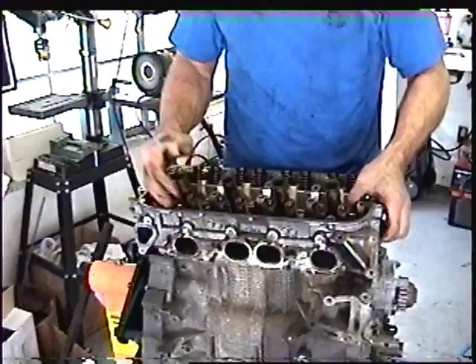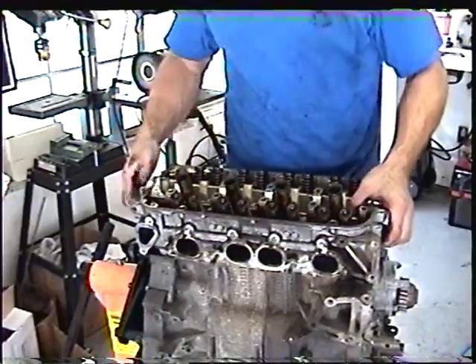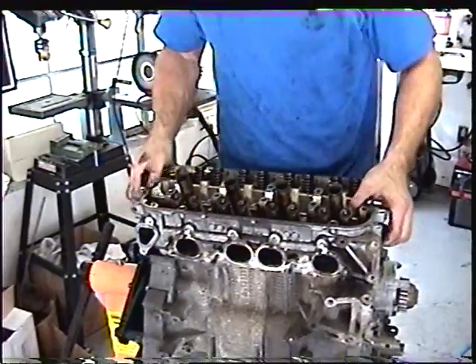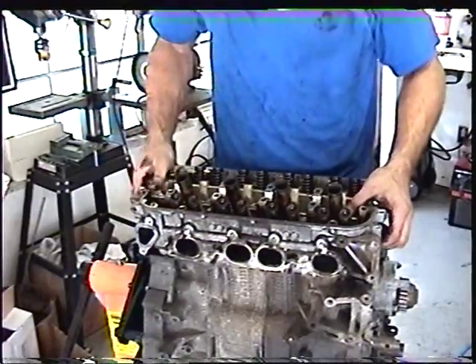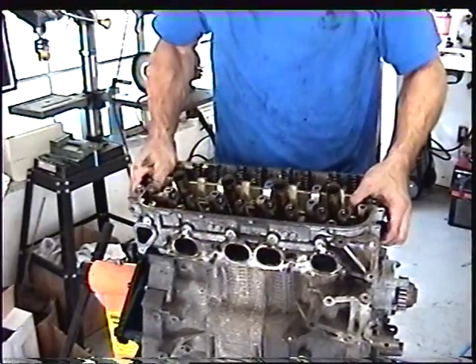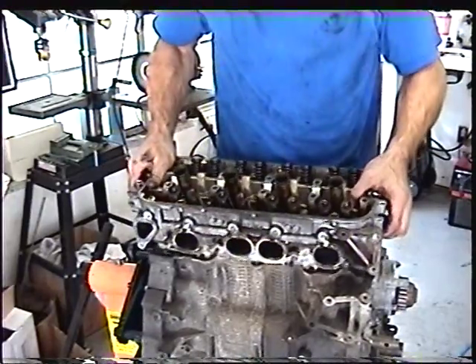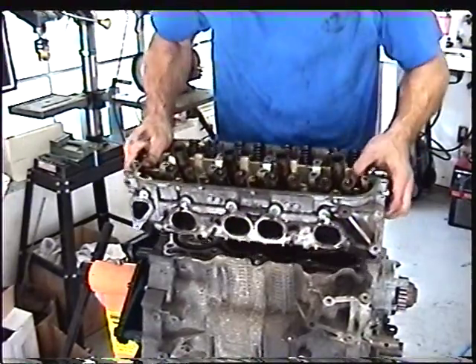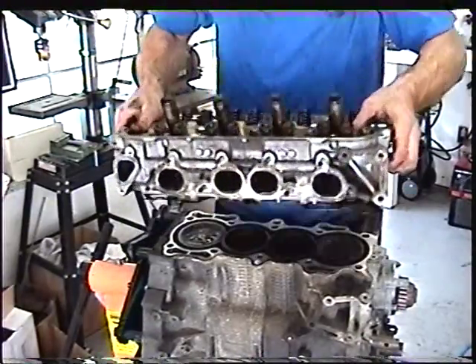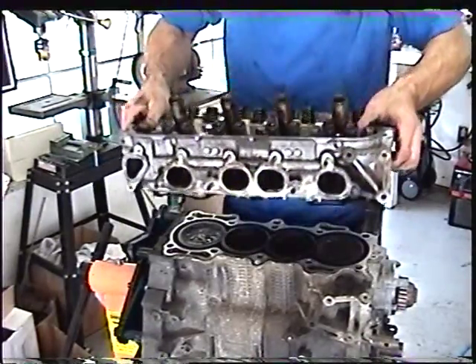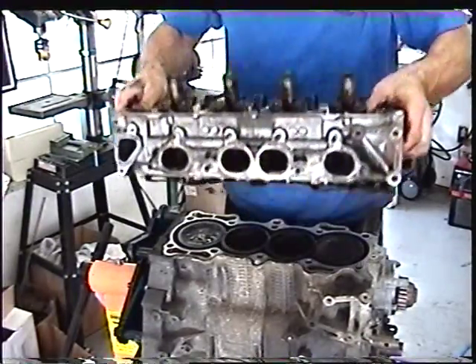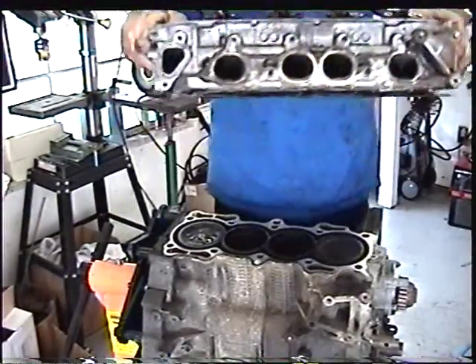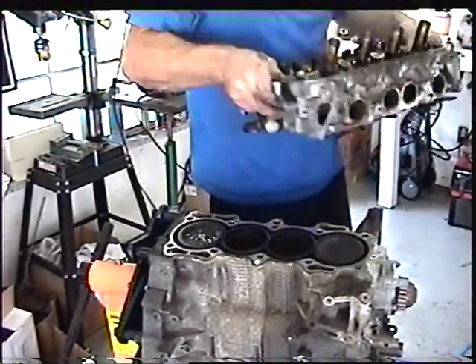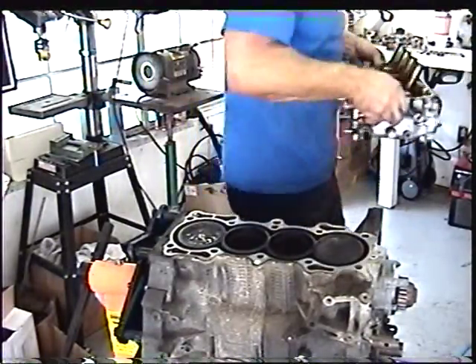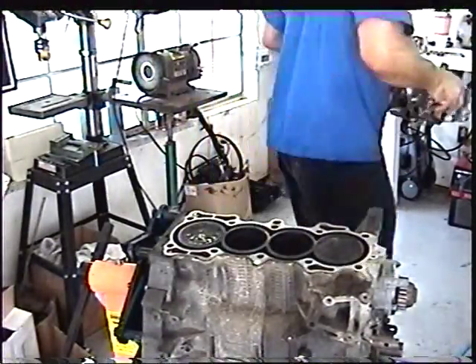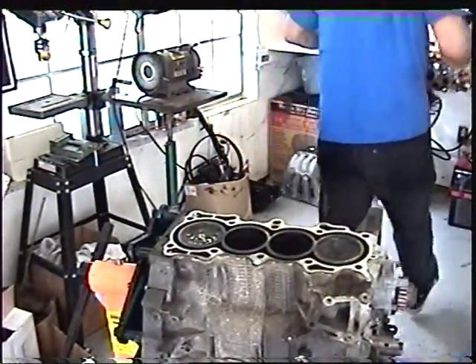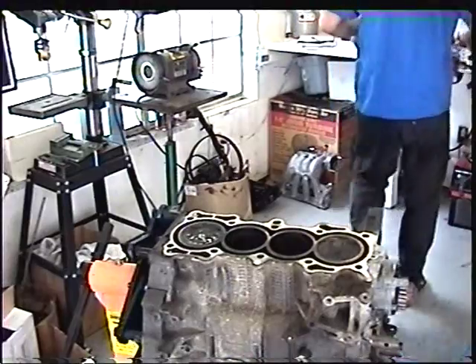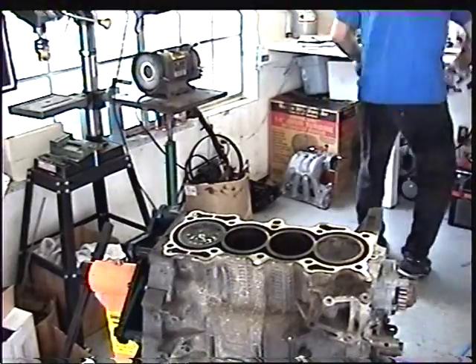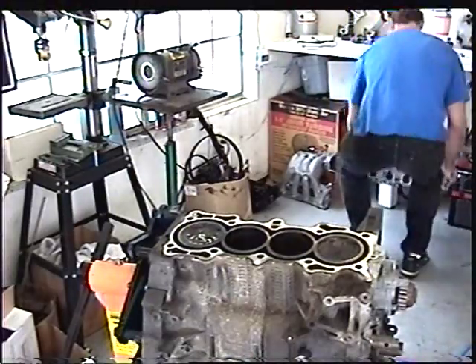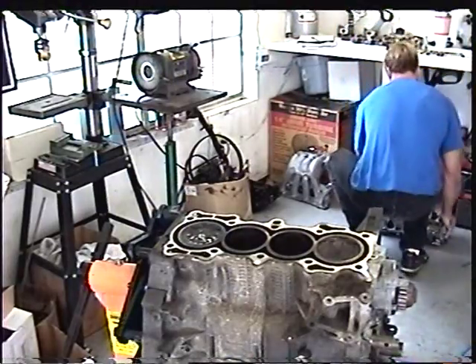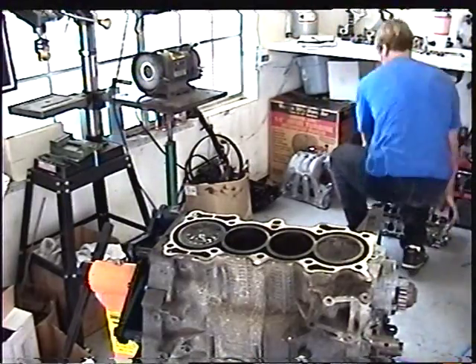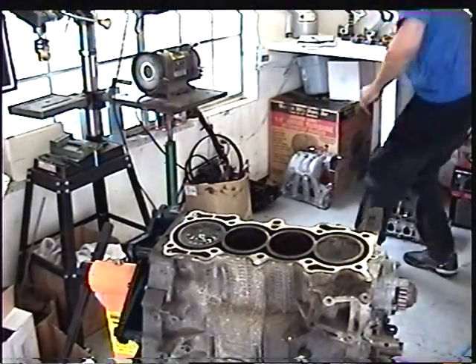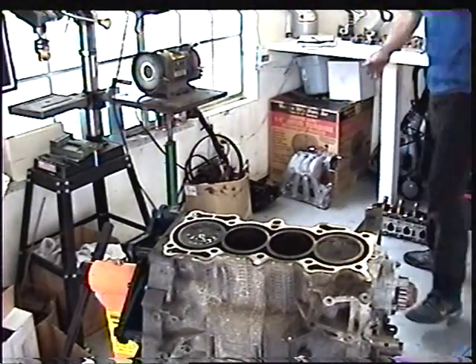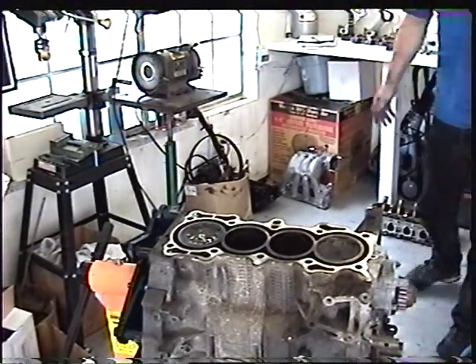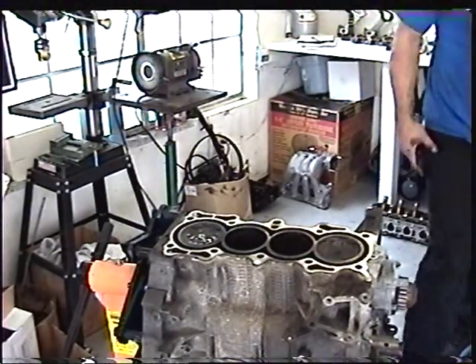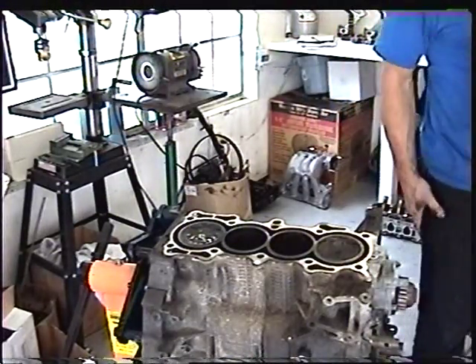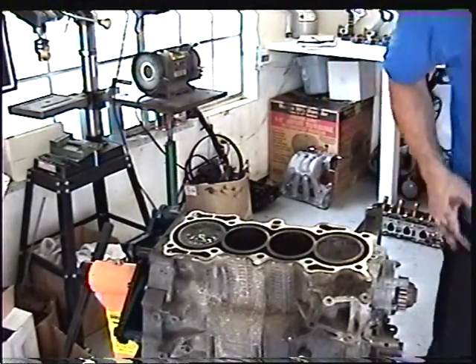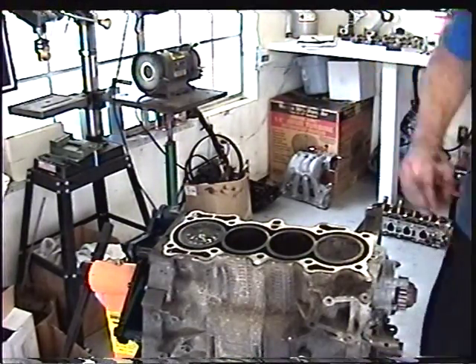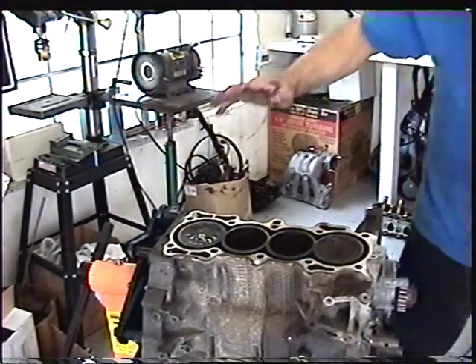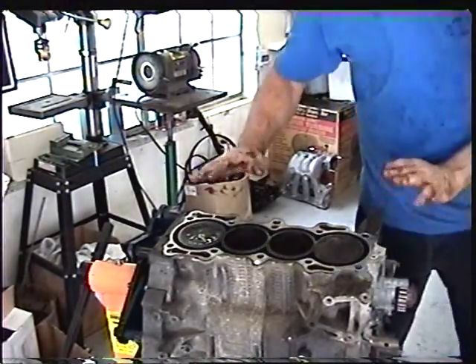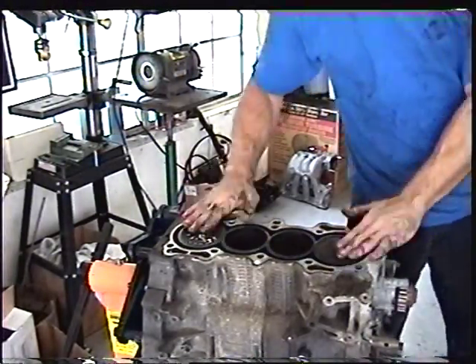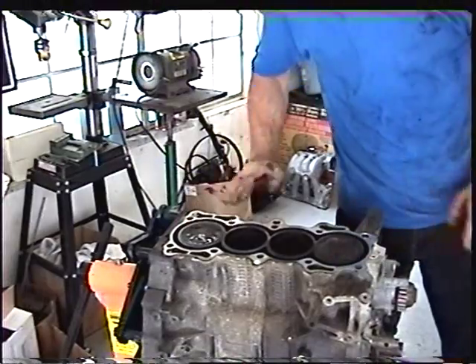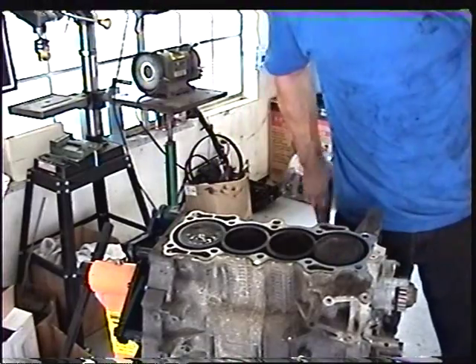The head should come off like so. And that exposes the top of our pistons.